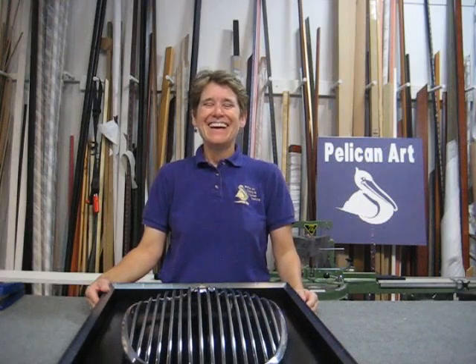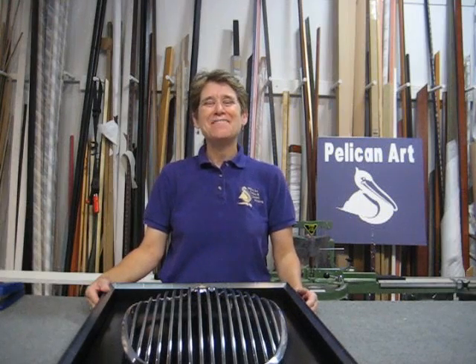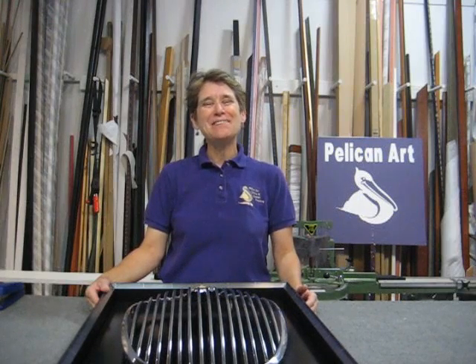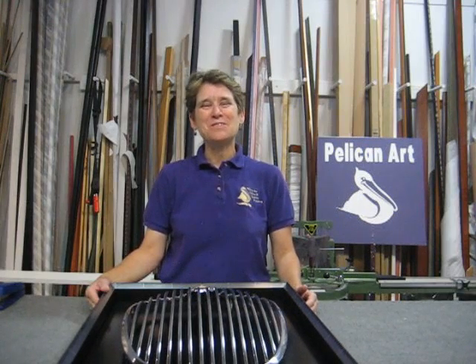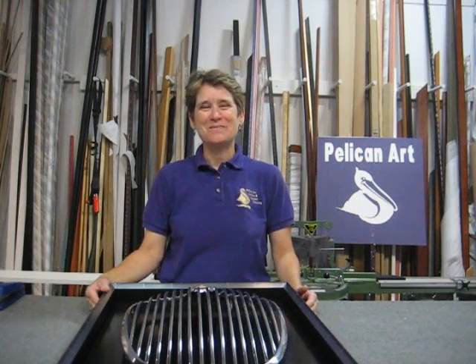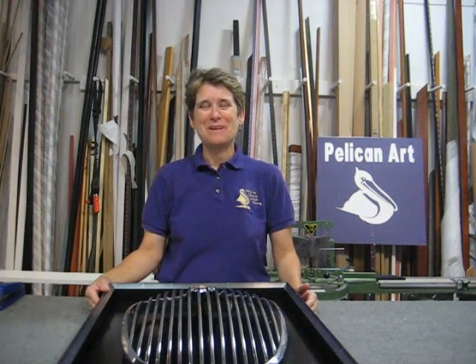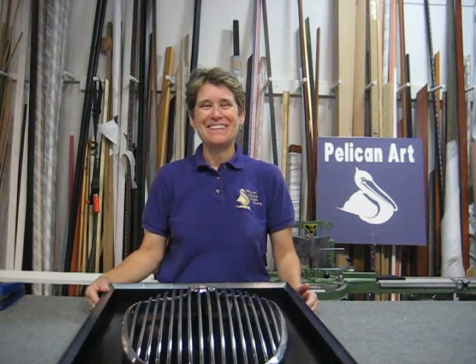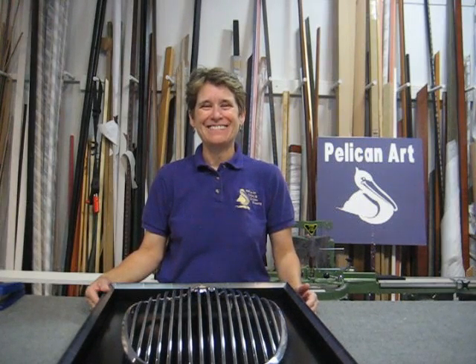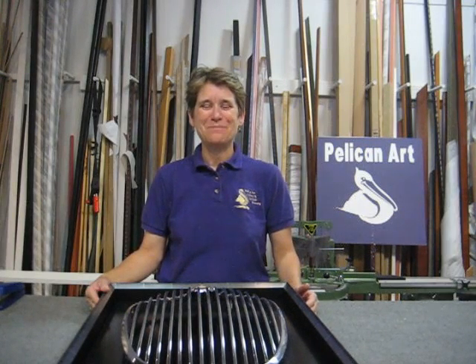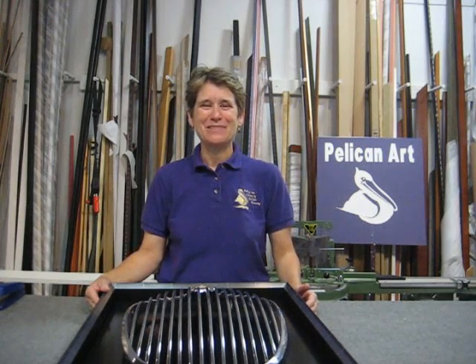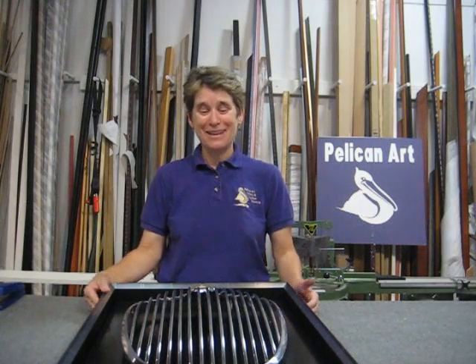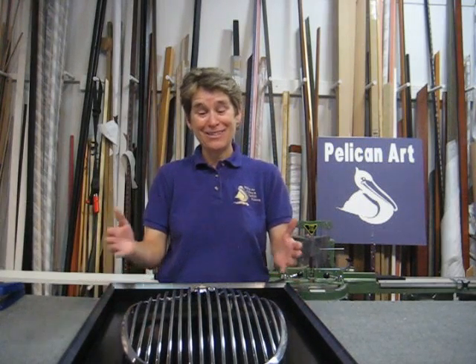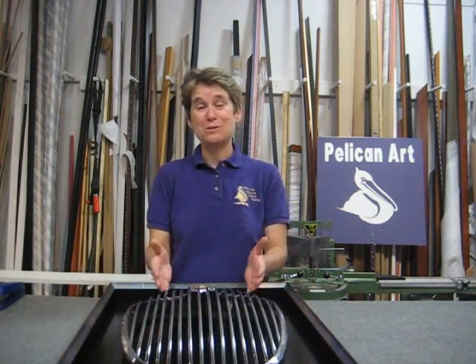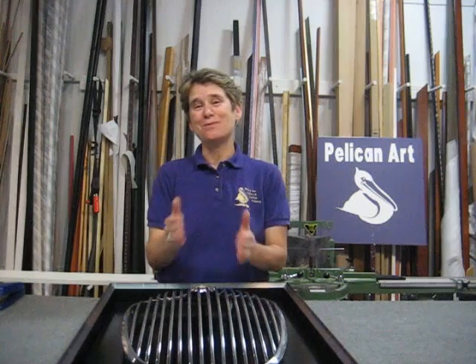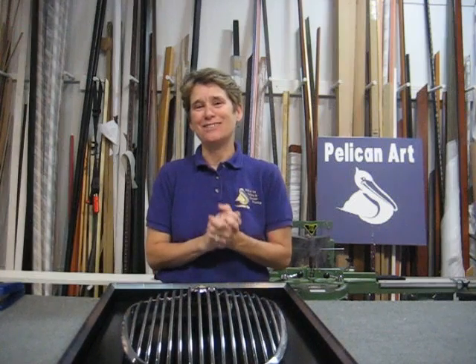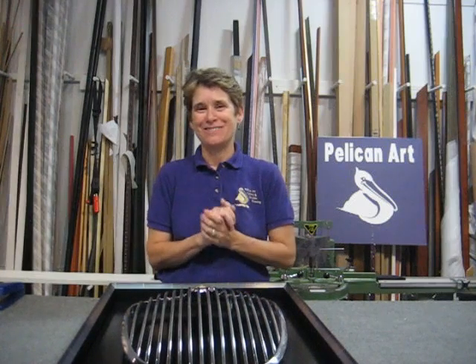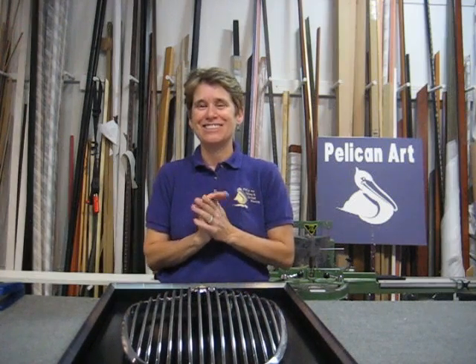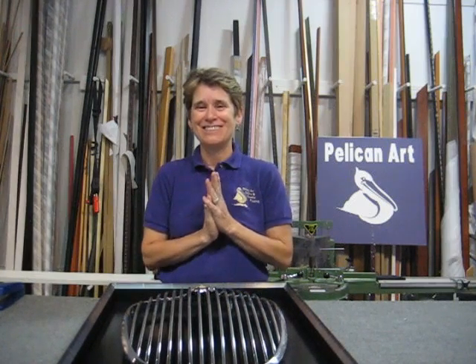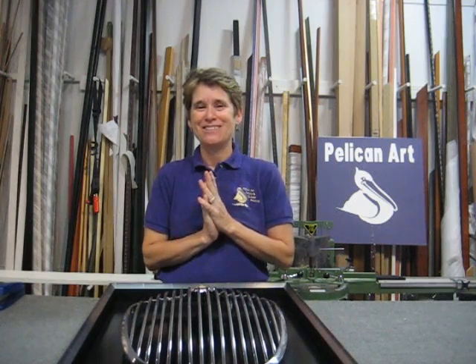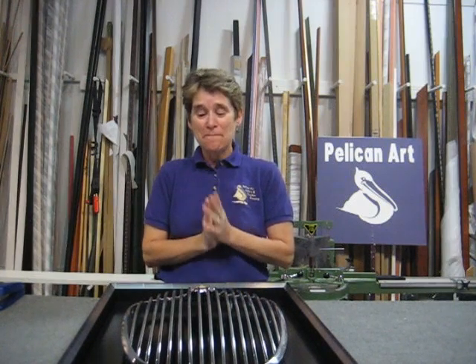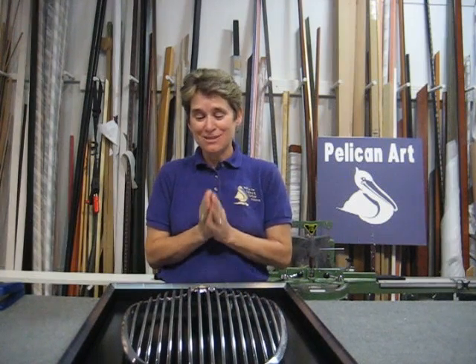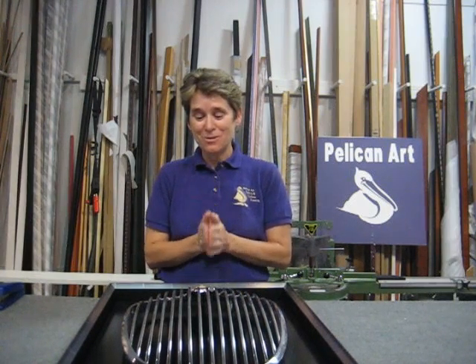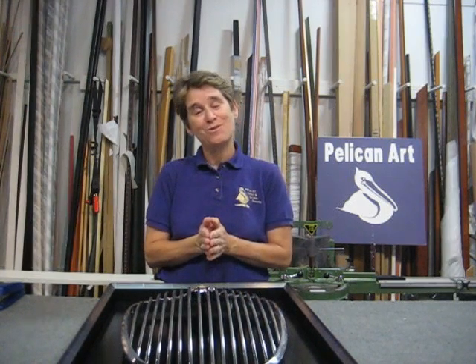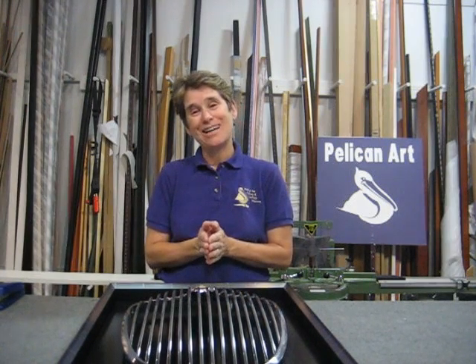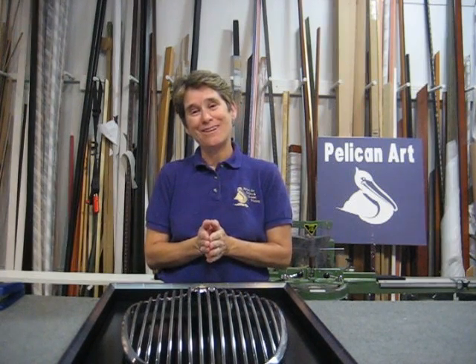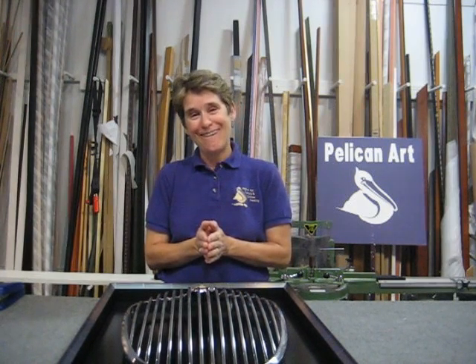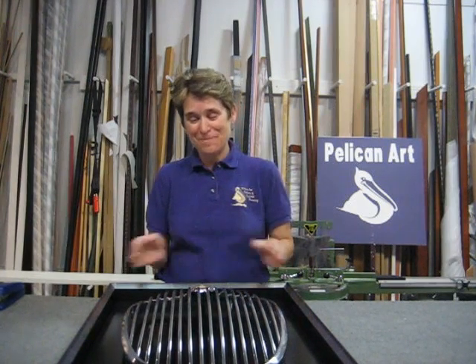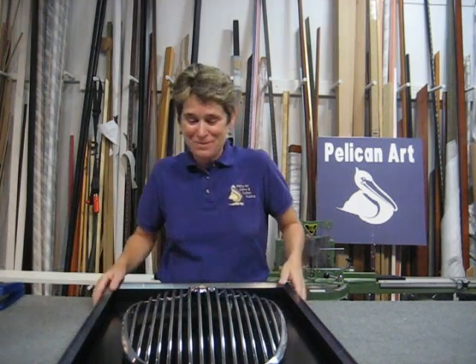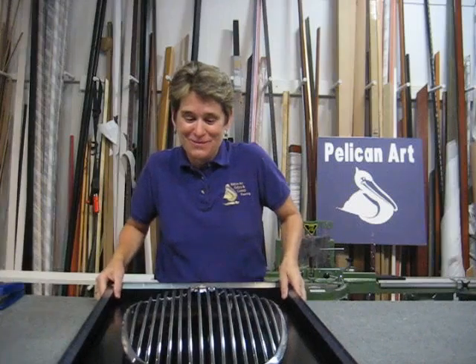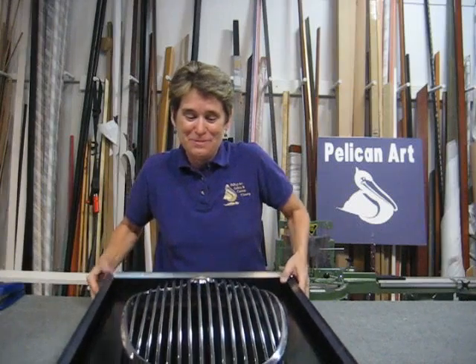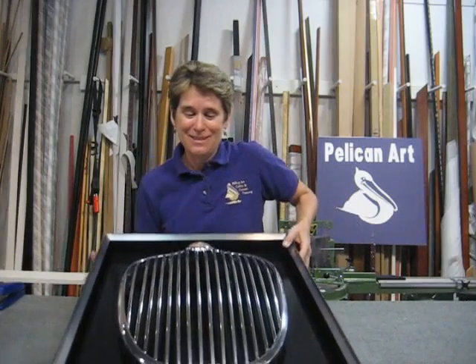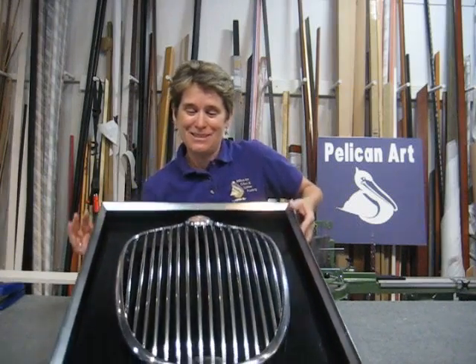Hi, I'm Linda Postenreader with the Pelican Art Gallery in Petaluma, and I have another special project that we just got done with. It's the grill from a Jaguar car. Let me lift it up here and let you see it.